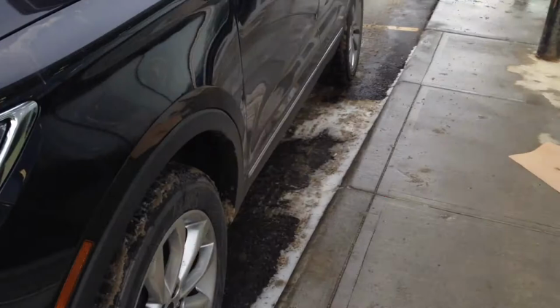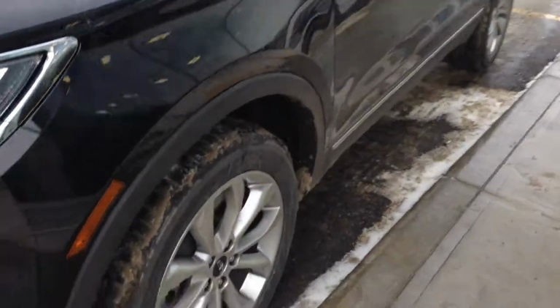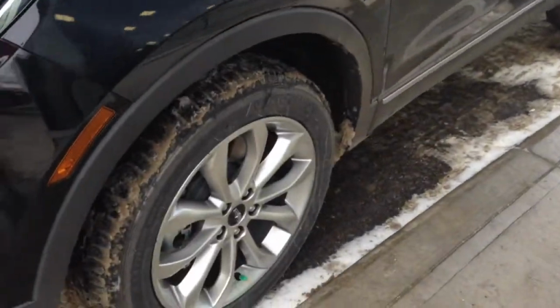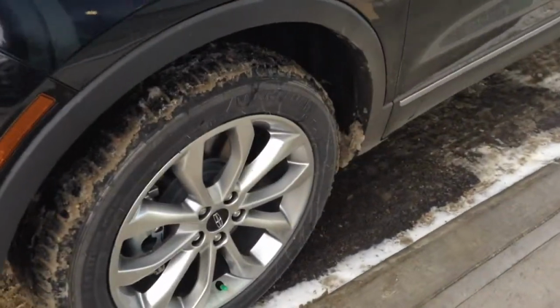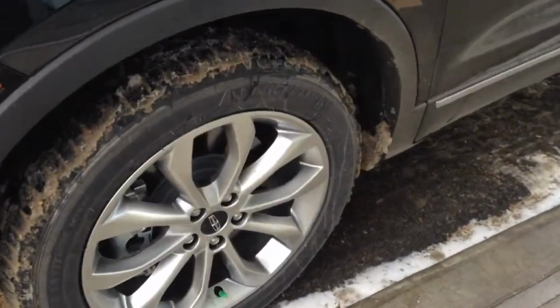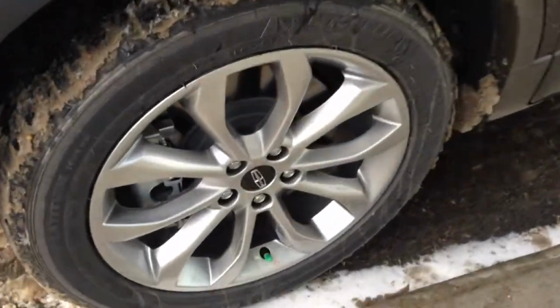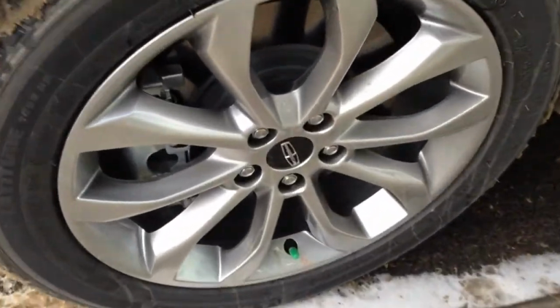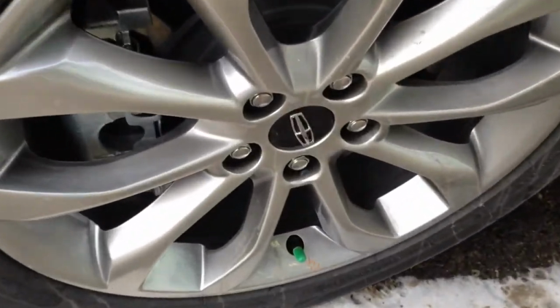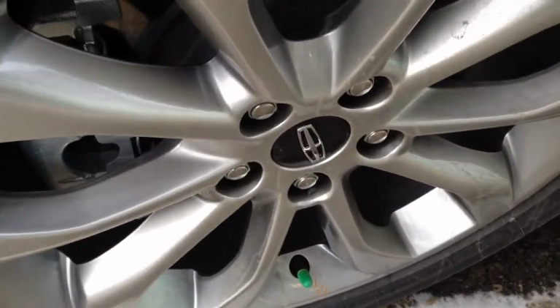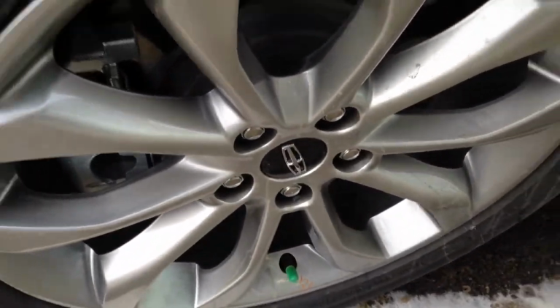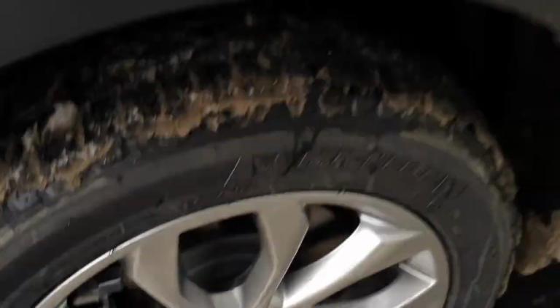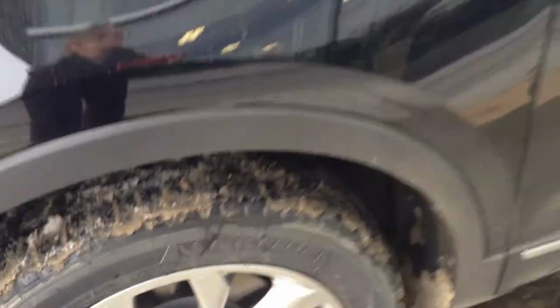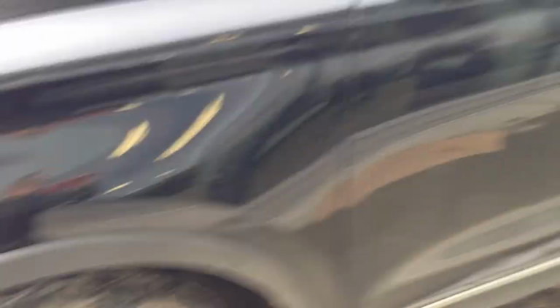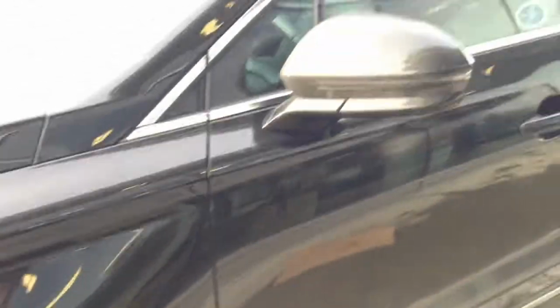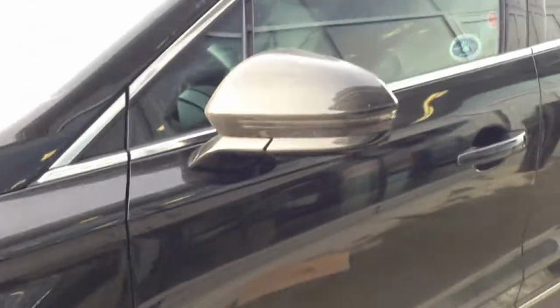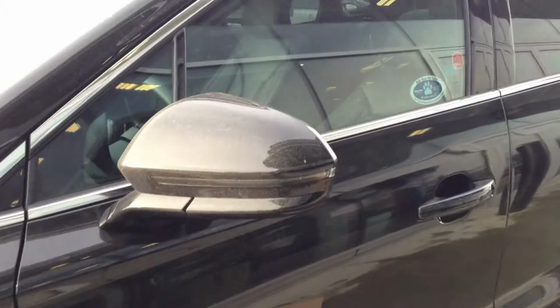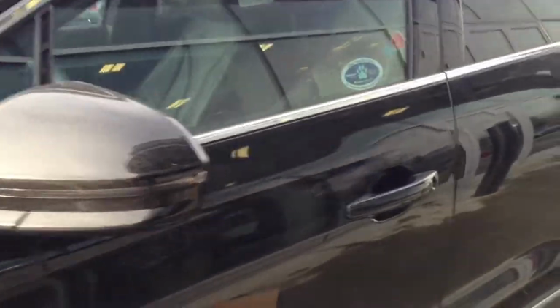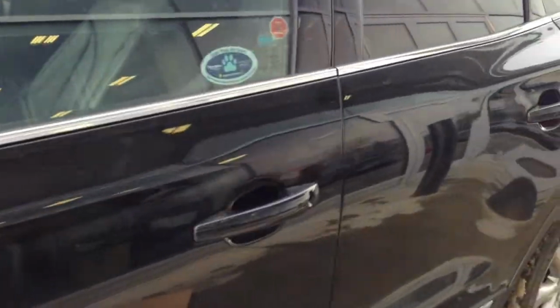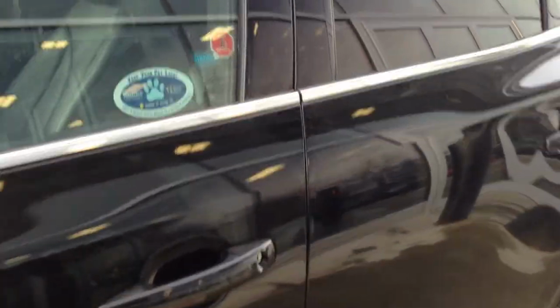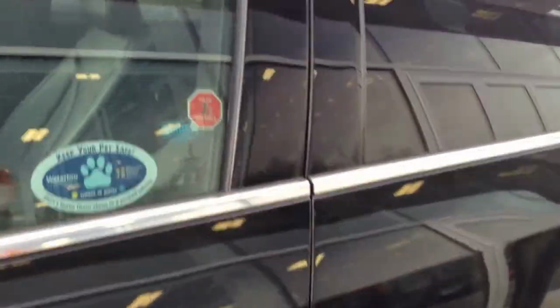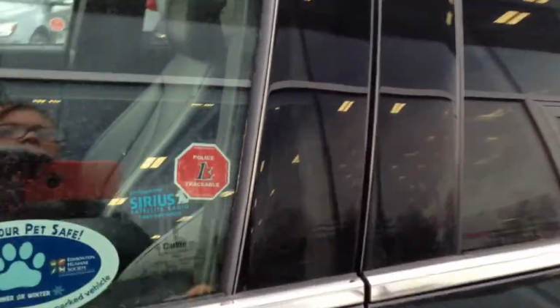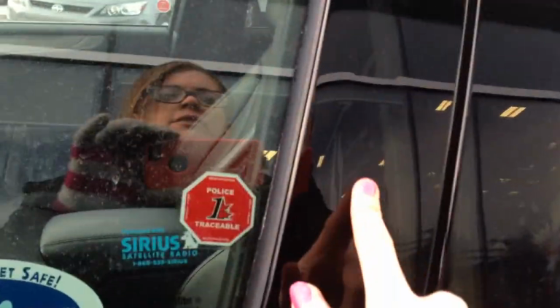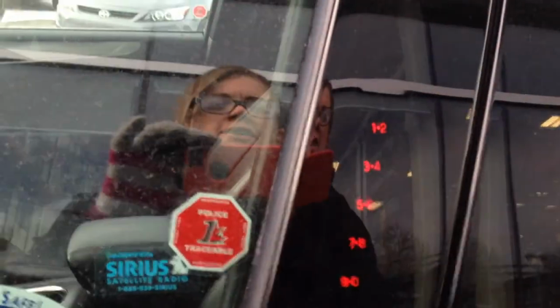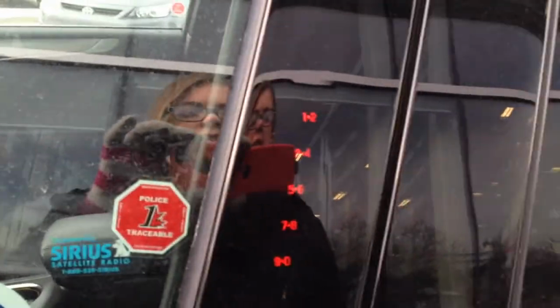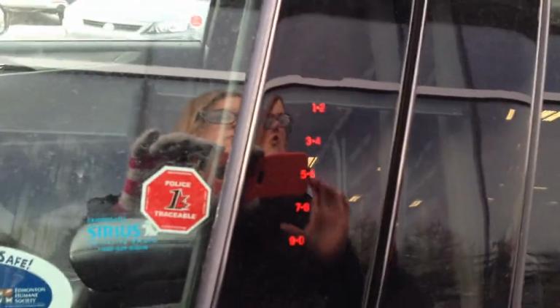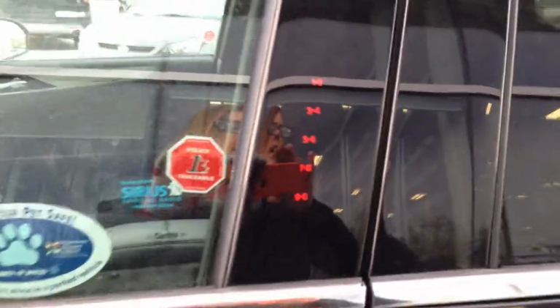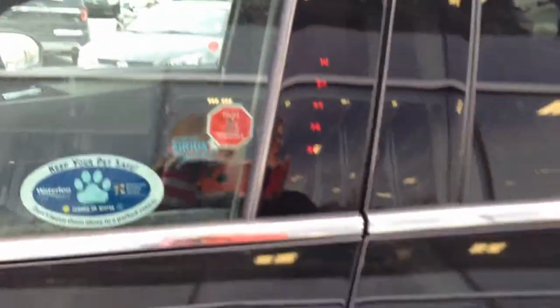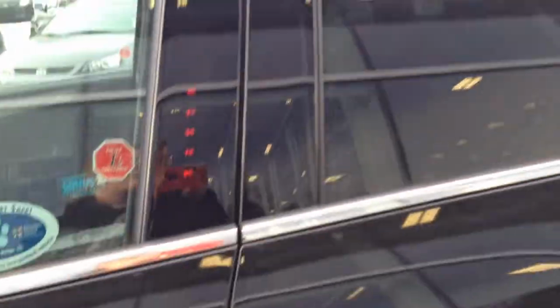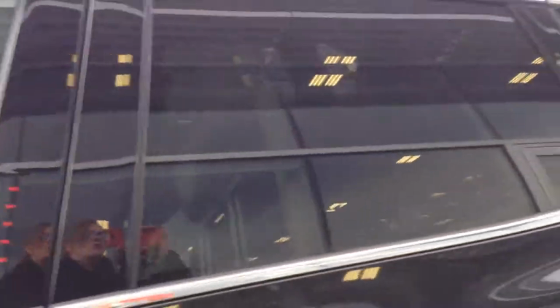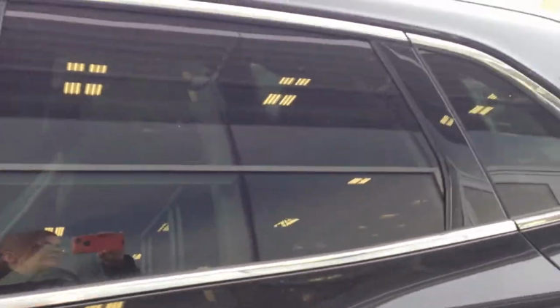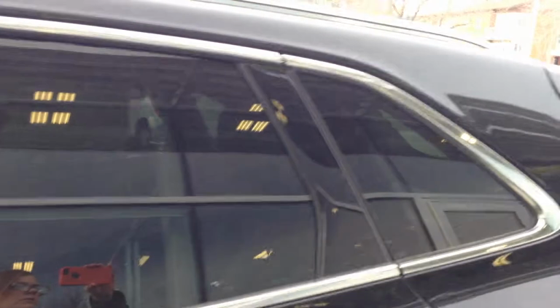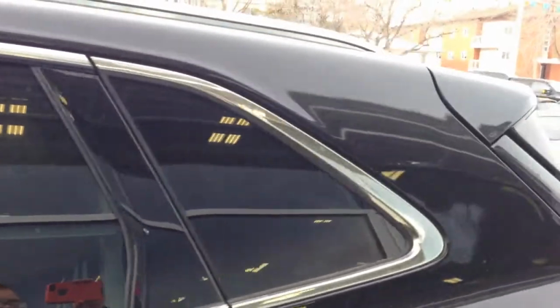Alloy wheels, integrated turn signals, and touch keyless entry pad as well as OEM tinted windows.